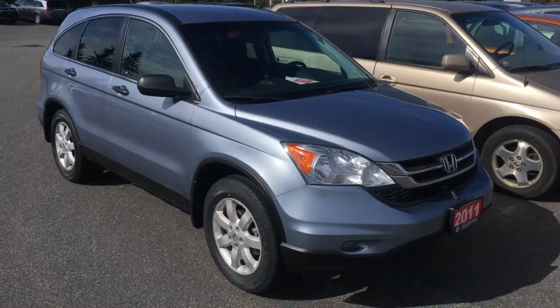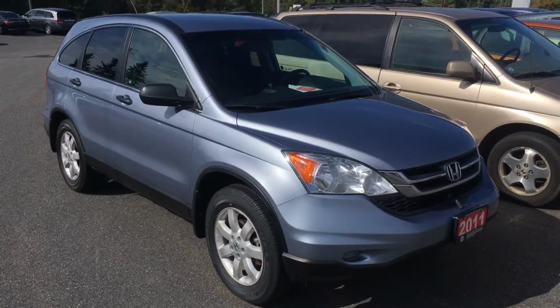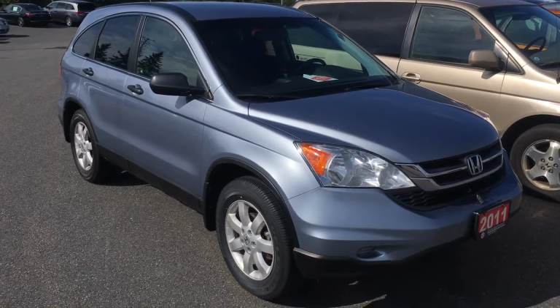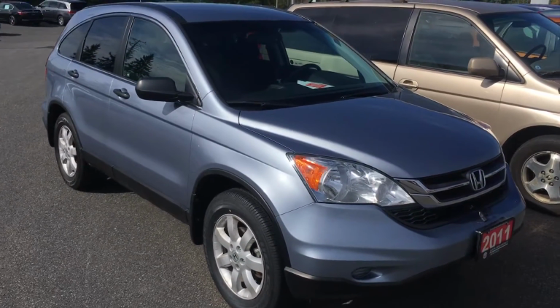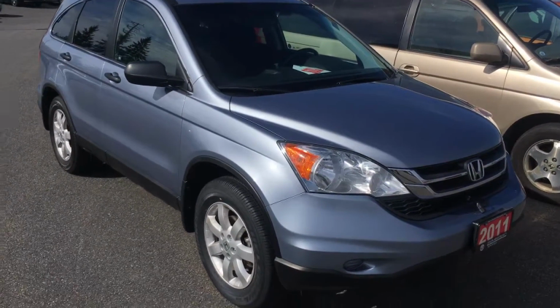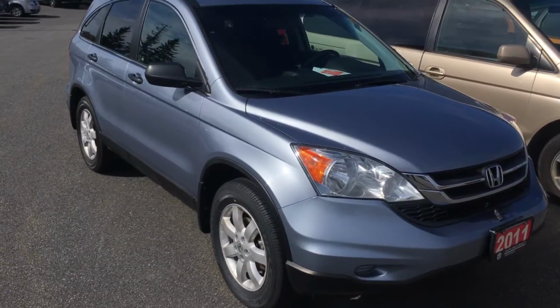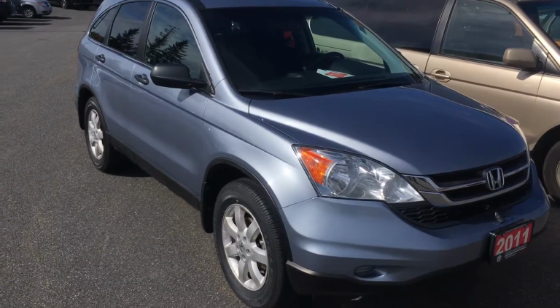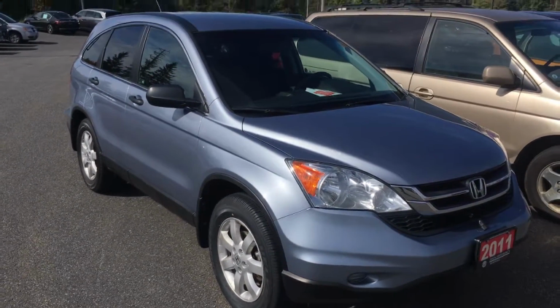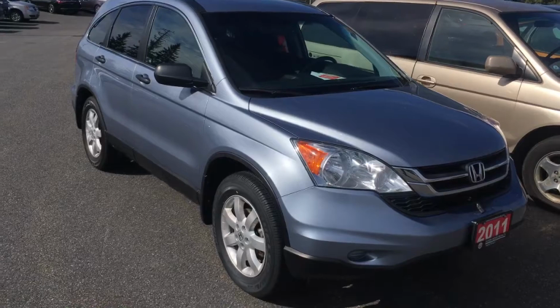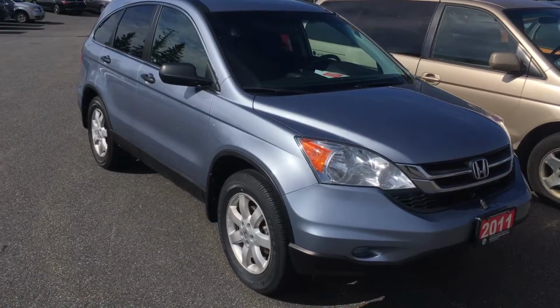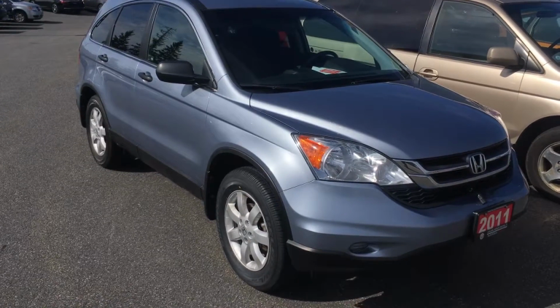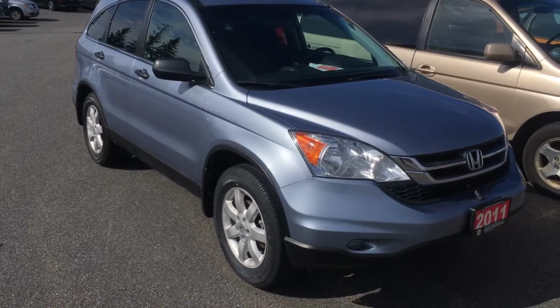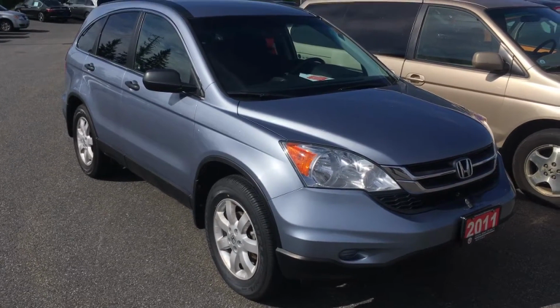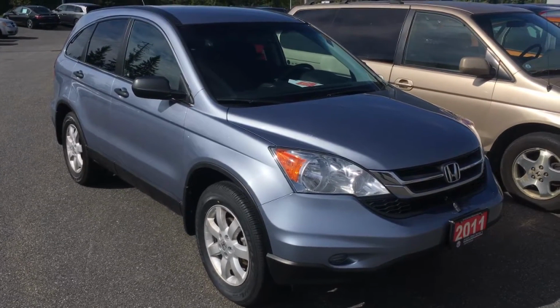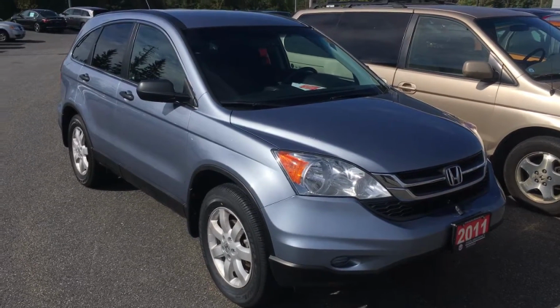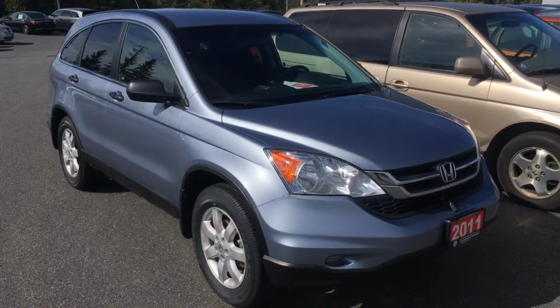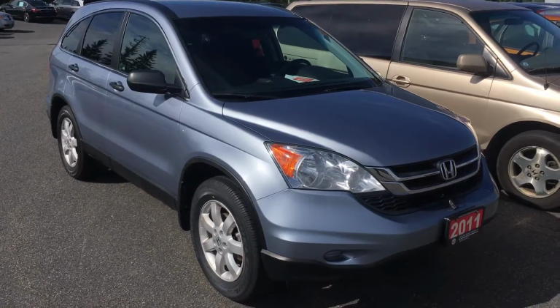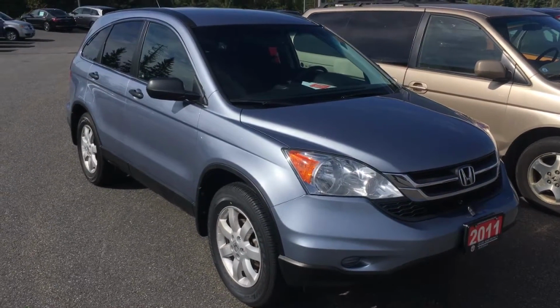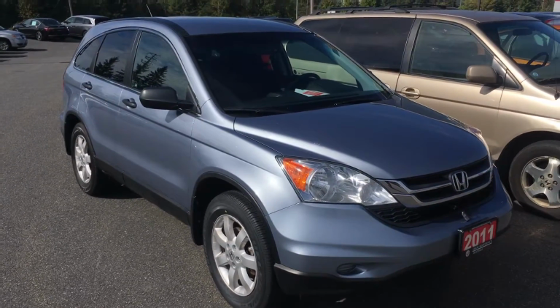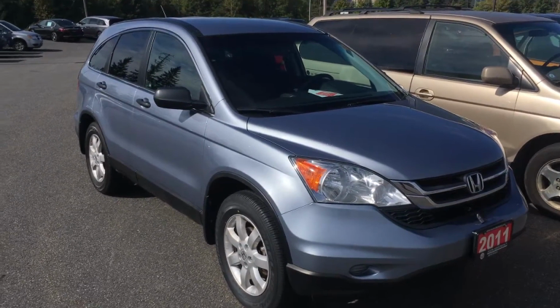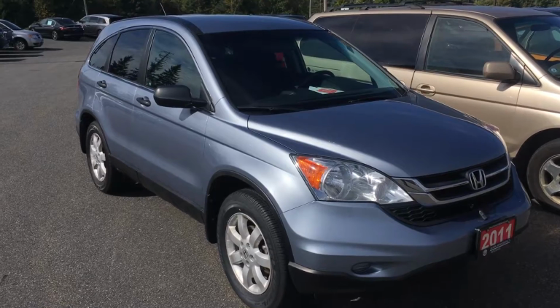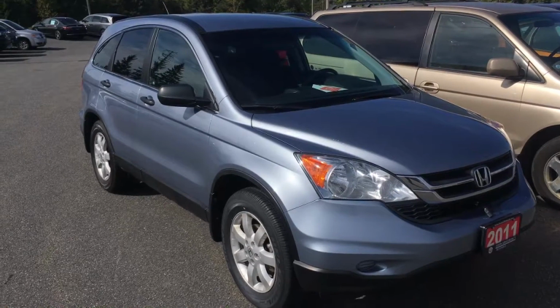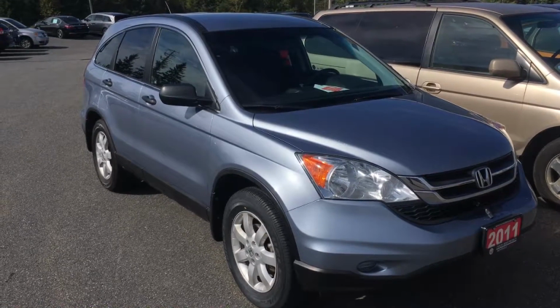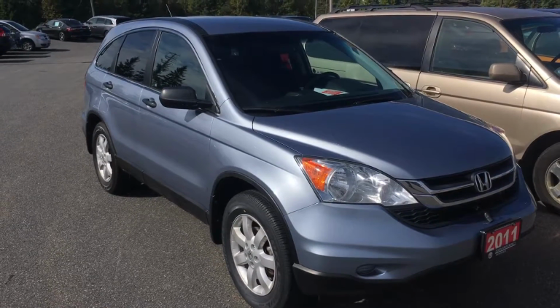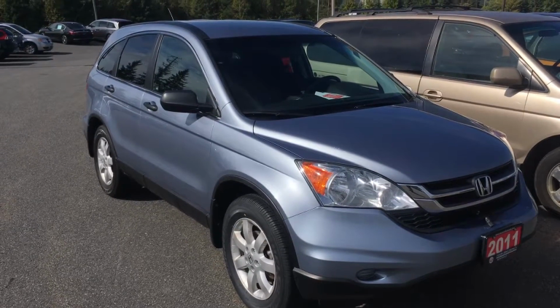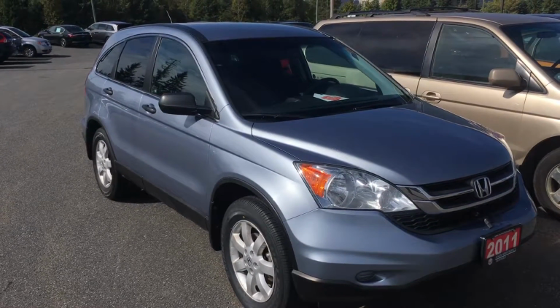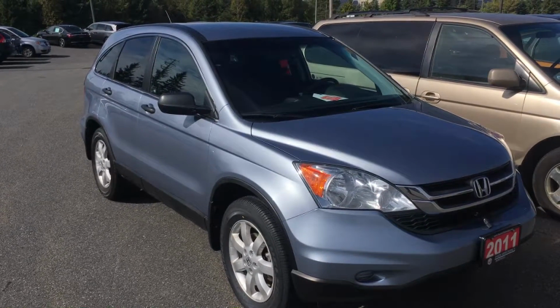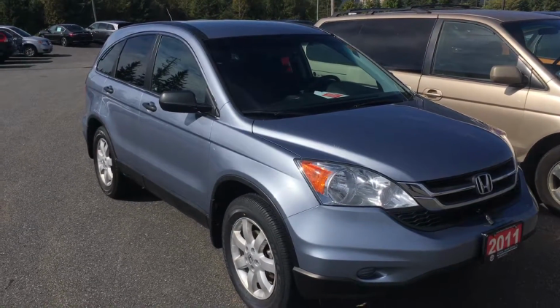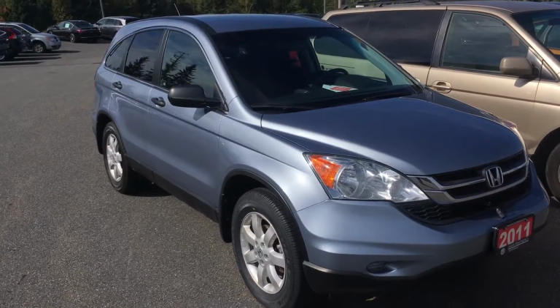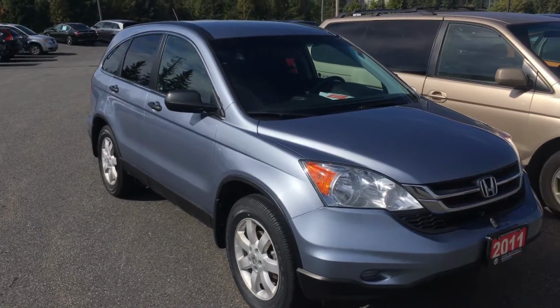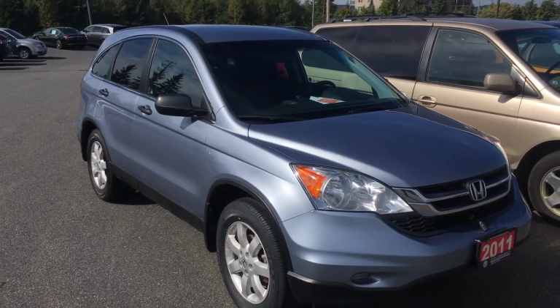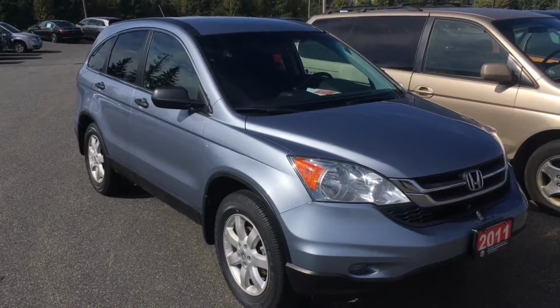Hi Edith, so here's the 2011 Blue CR-V. This model is the LX package, so it doesn't have all the extras that the other one has — no sunroof, no fog lights, and does not have a power seat.